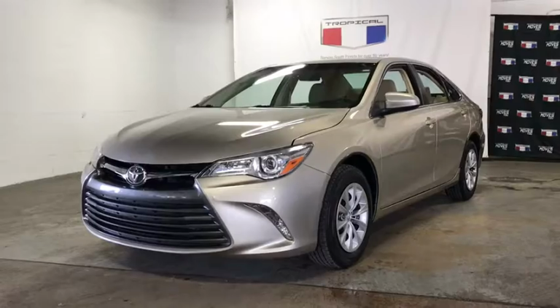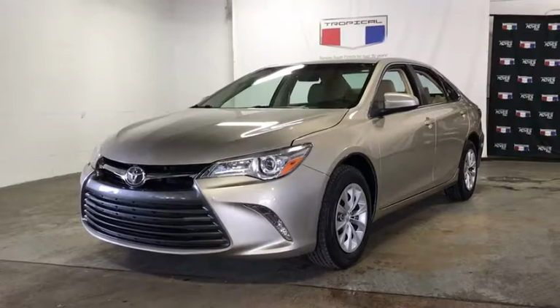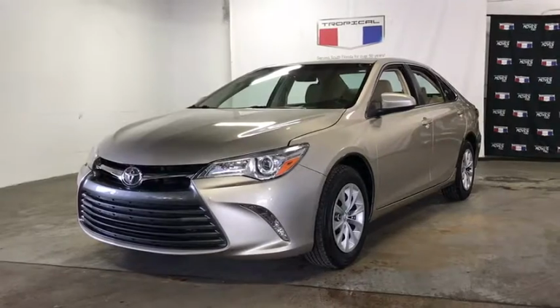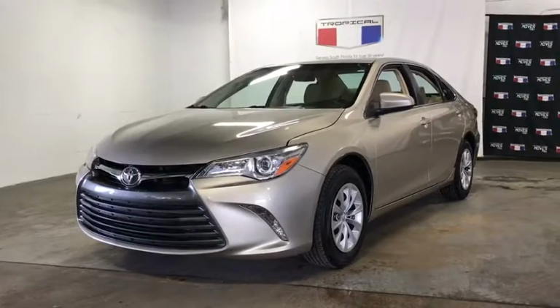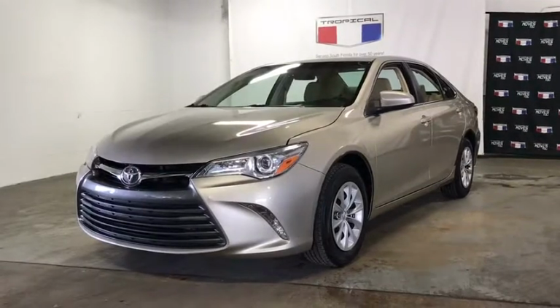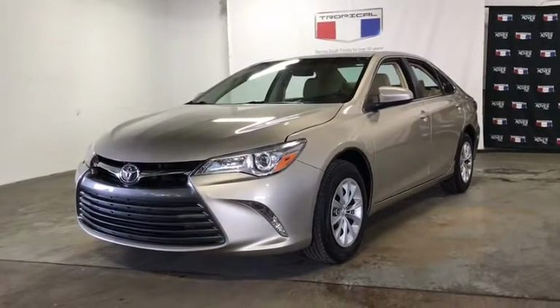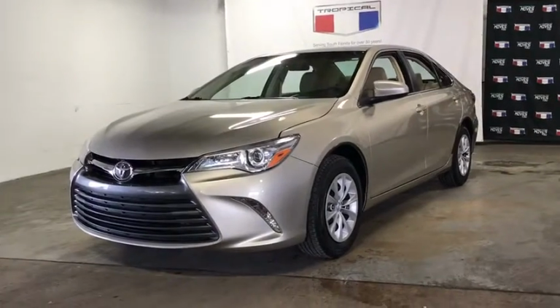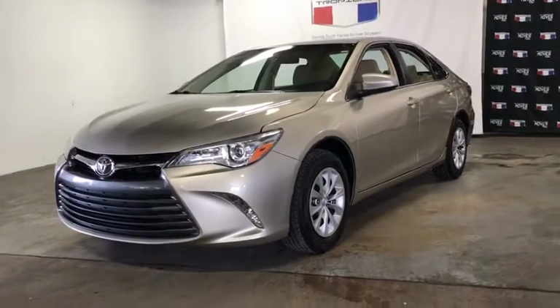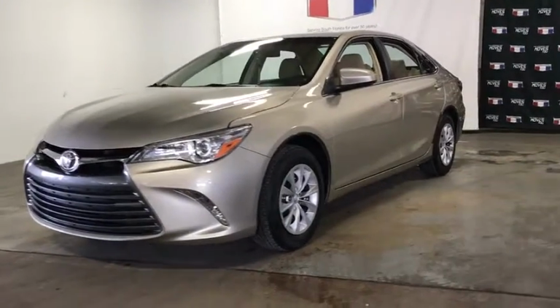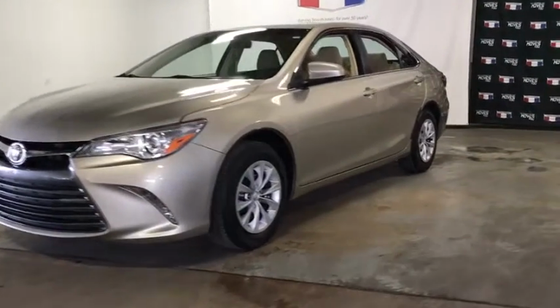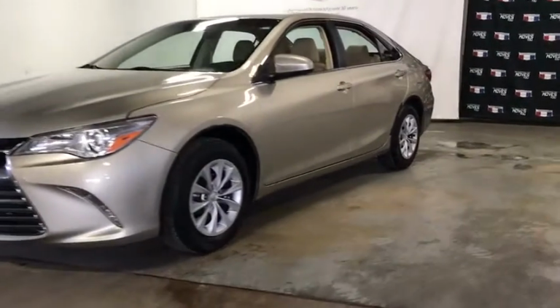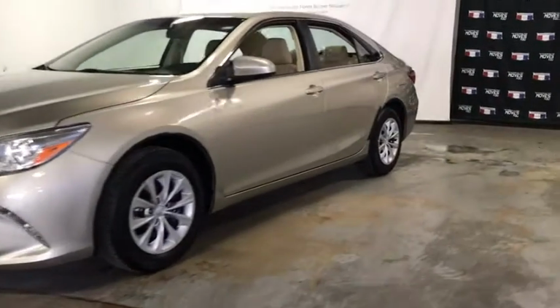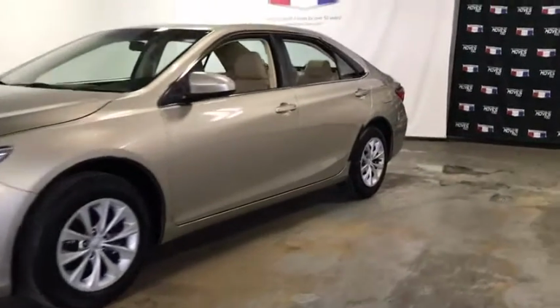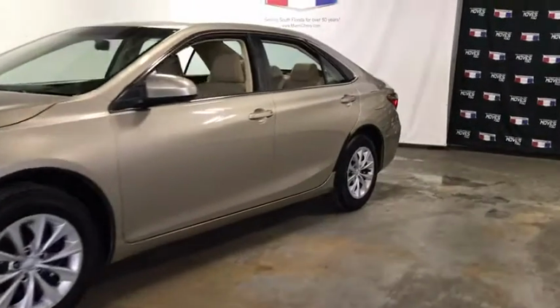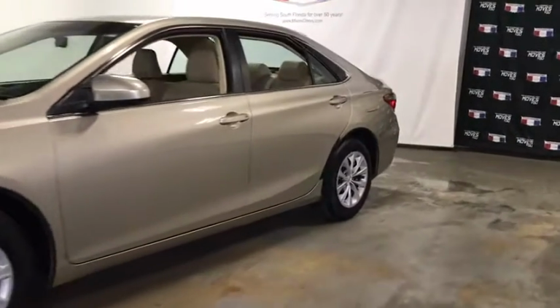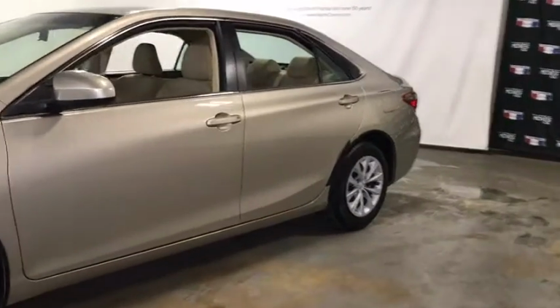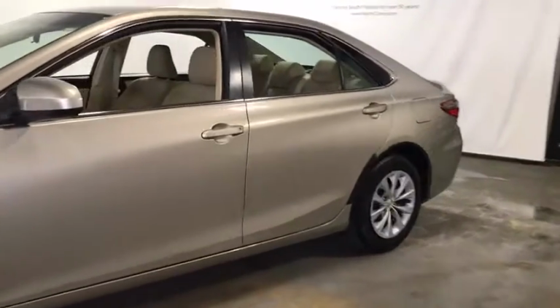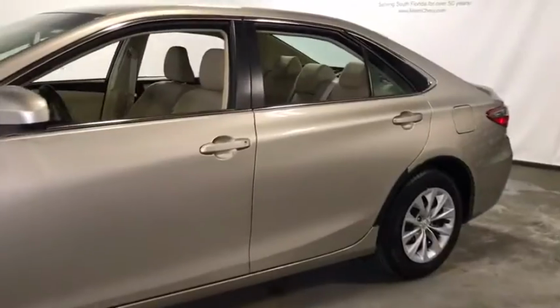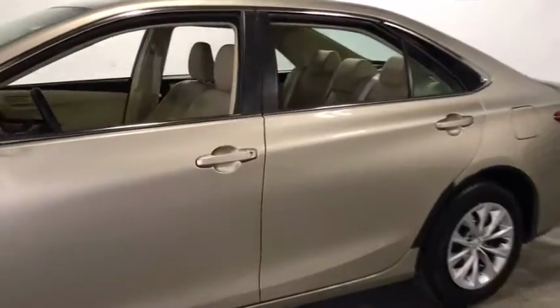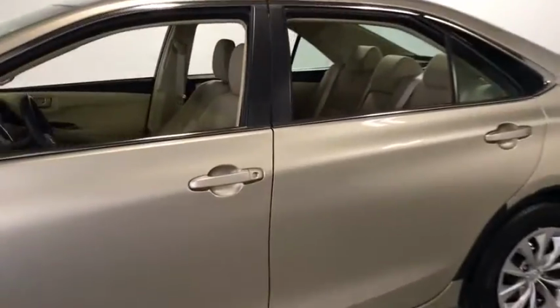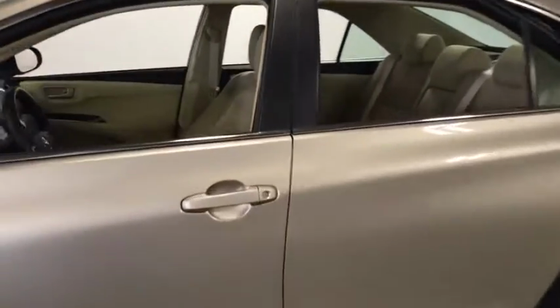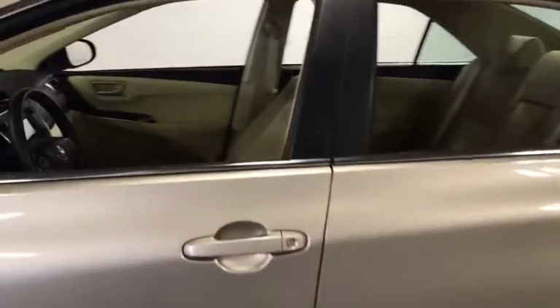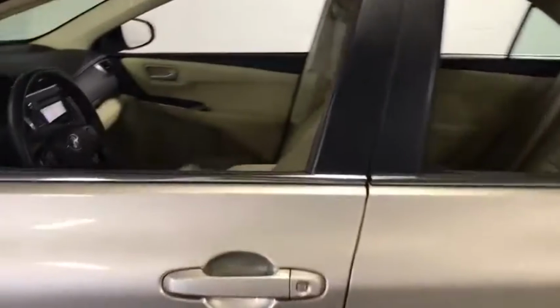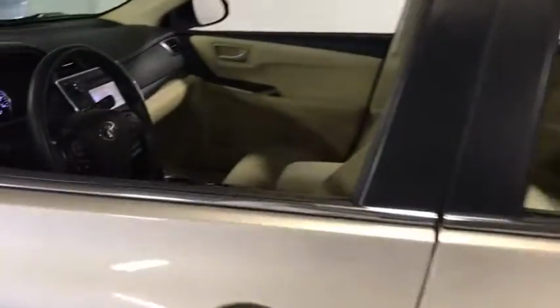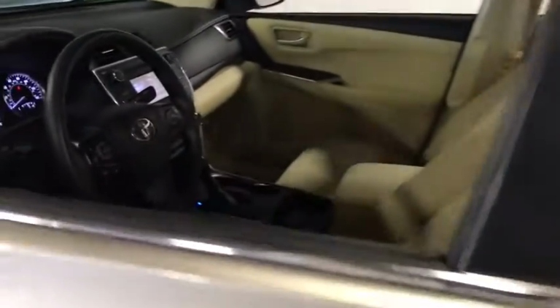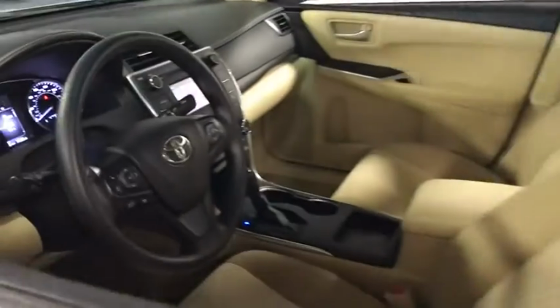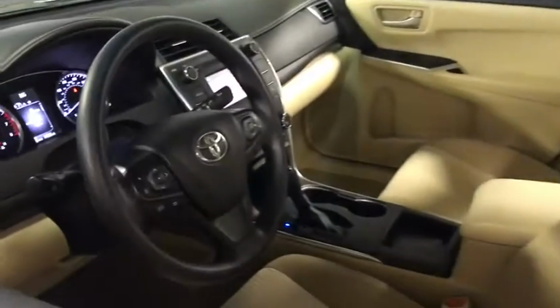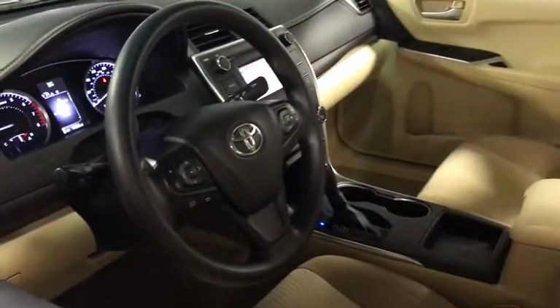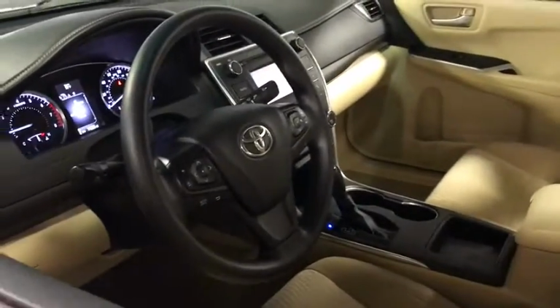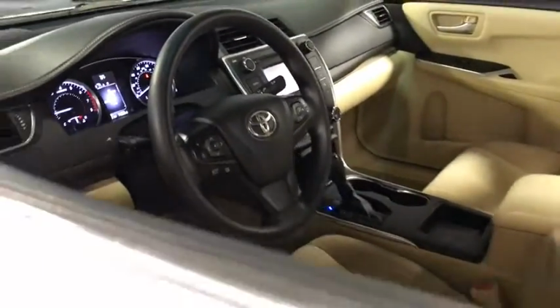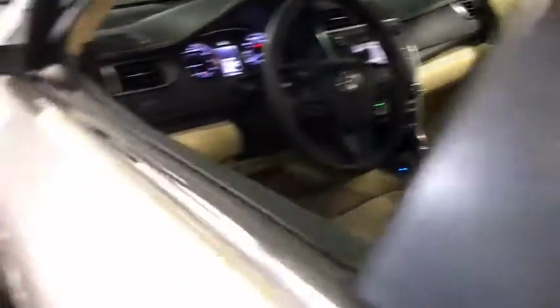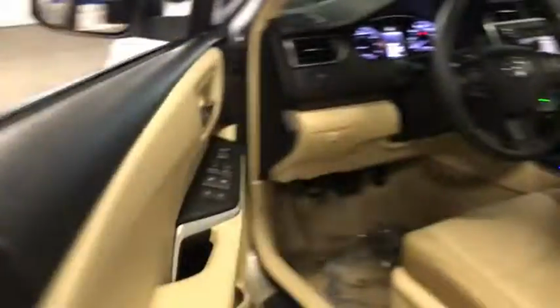Come test drive the 2017 Toyota Camry. The Toyota Camry is an affordable, mid-size car — reliable and great, comfortable commuter car.